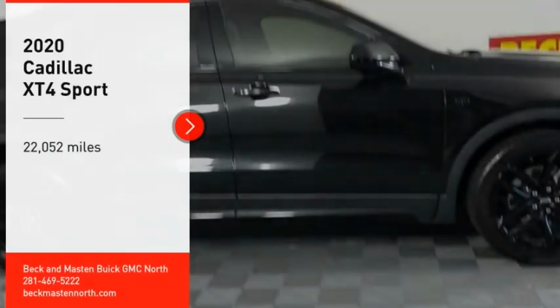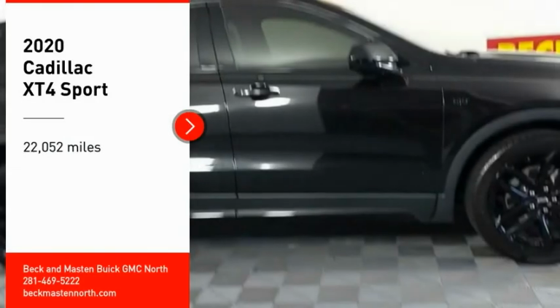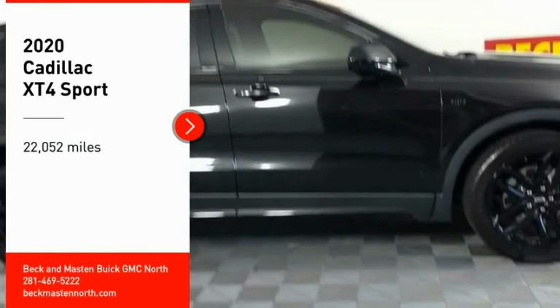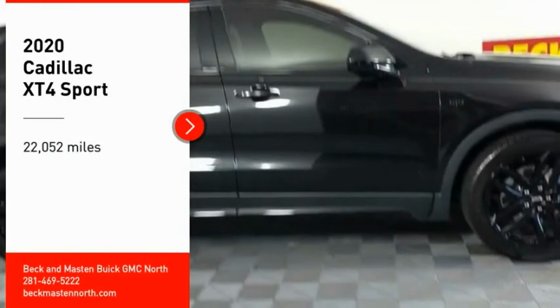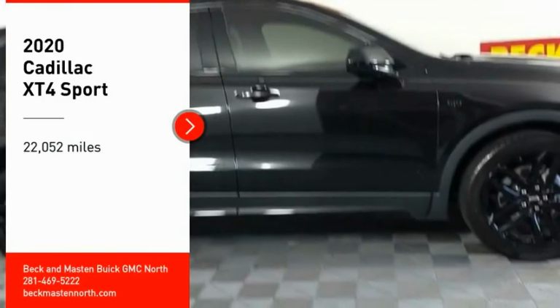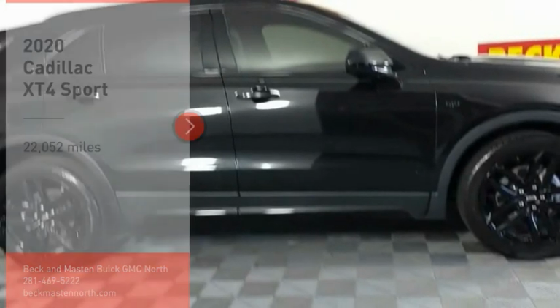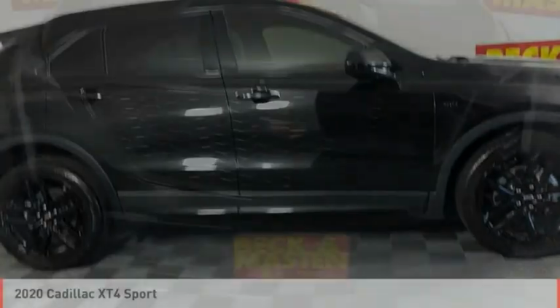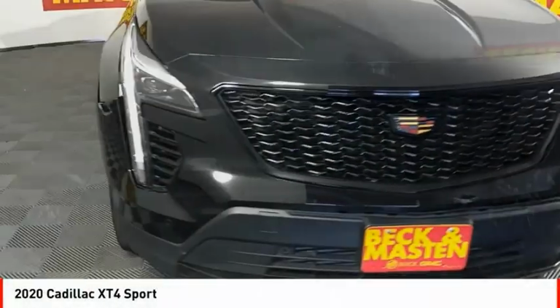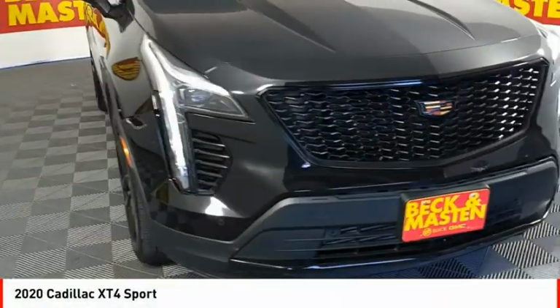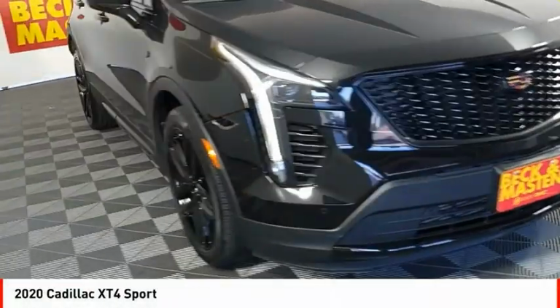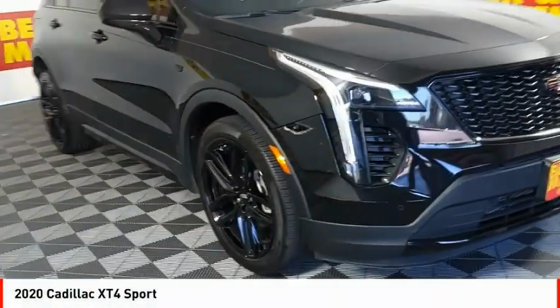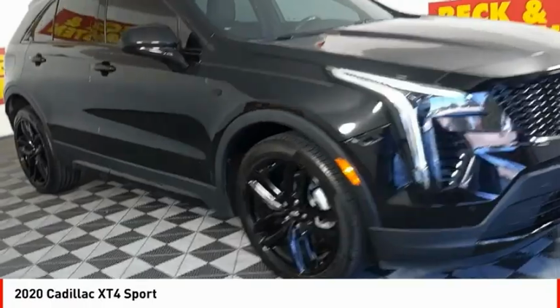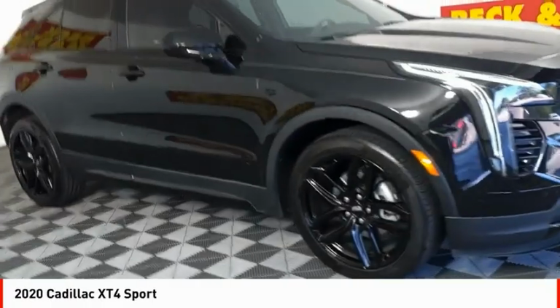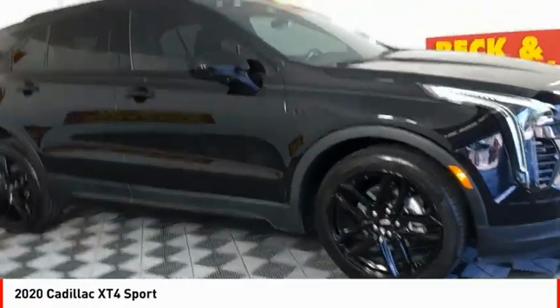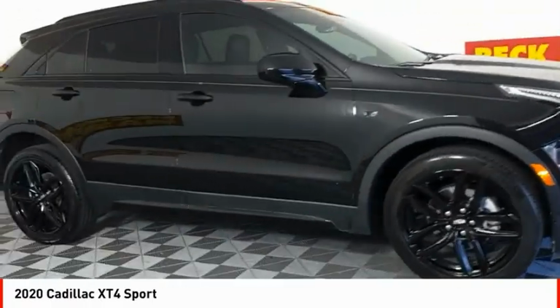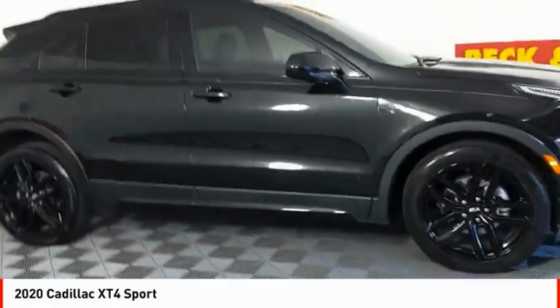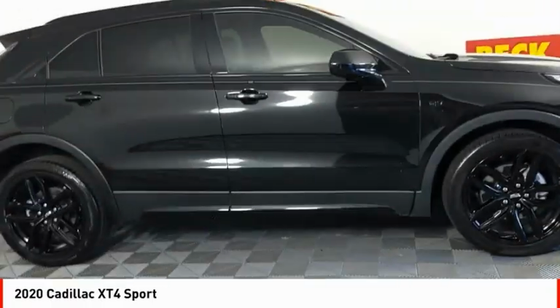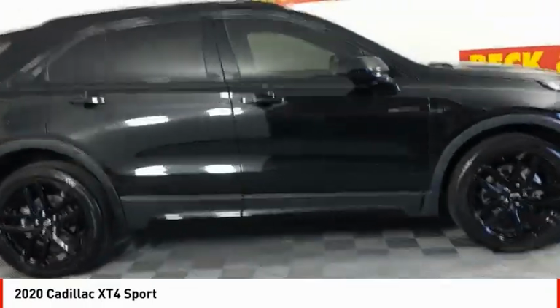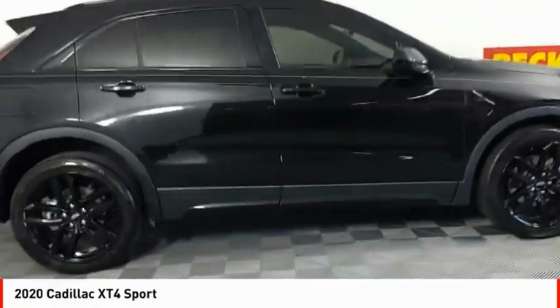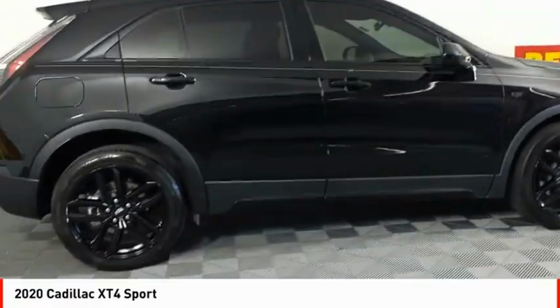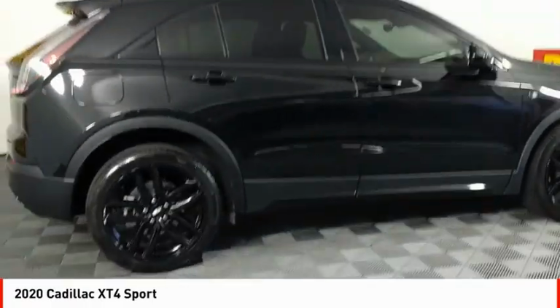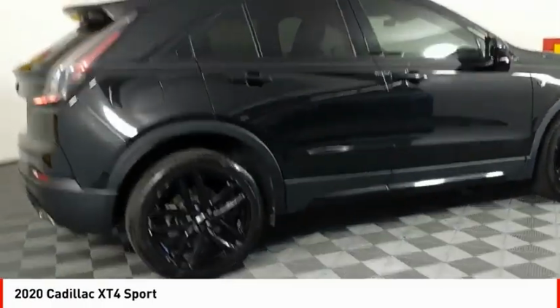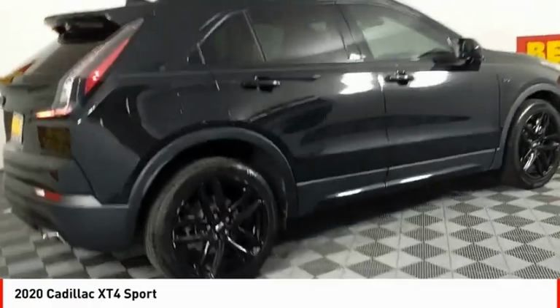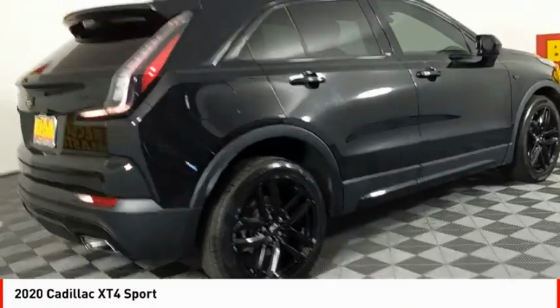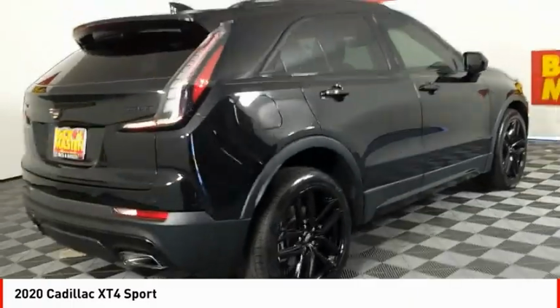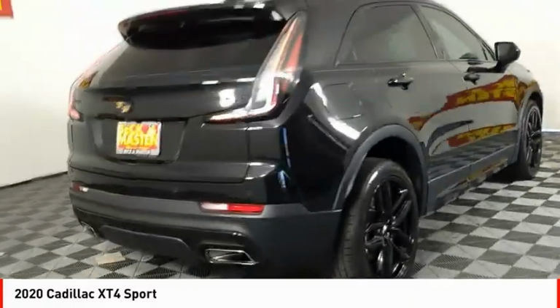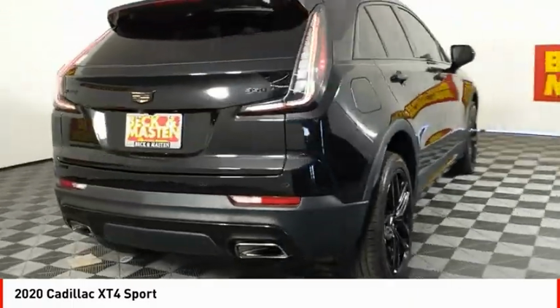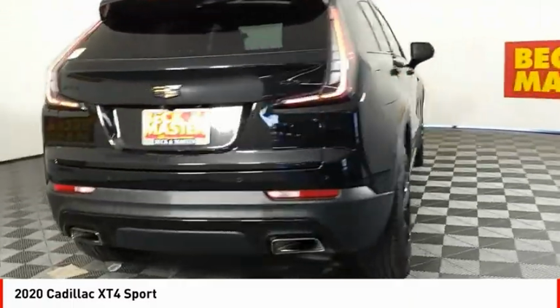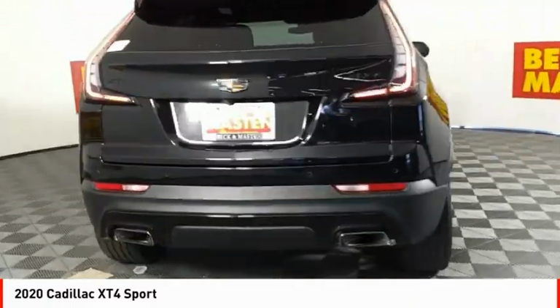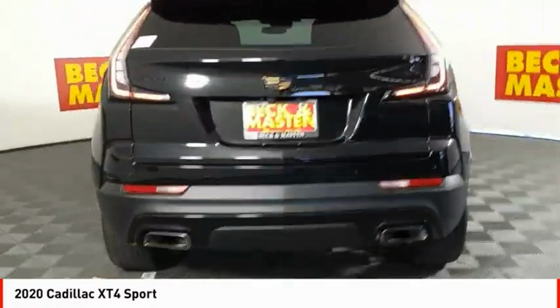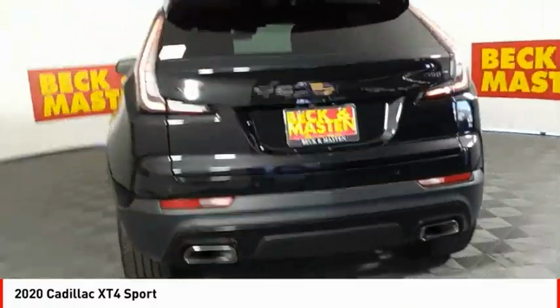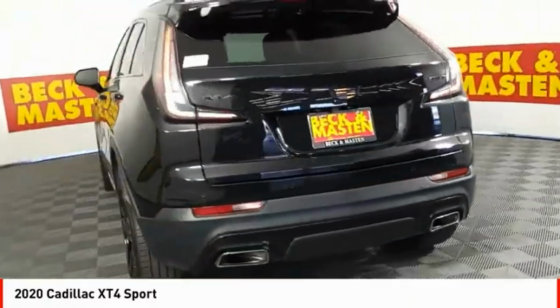Stop by and take a look at the 2020 Cadillac XT4. The Cadillac XT4 is a bold new crossover with functionality galore — compact in size but not in features, technology, and comfort.